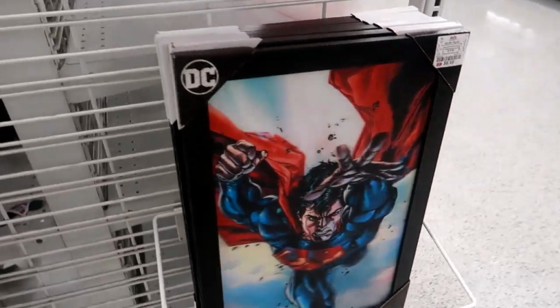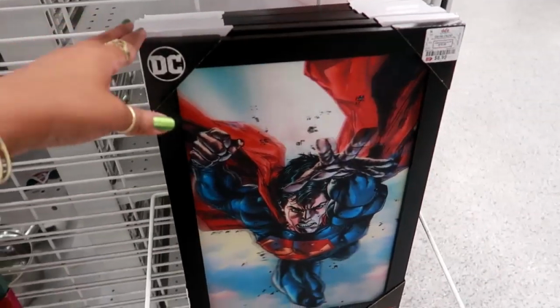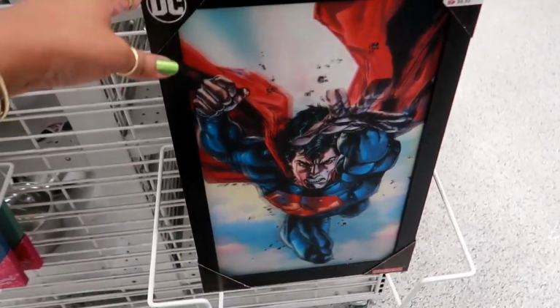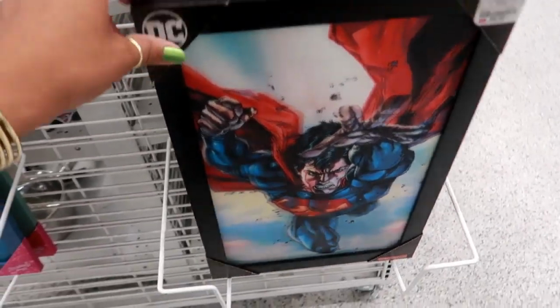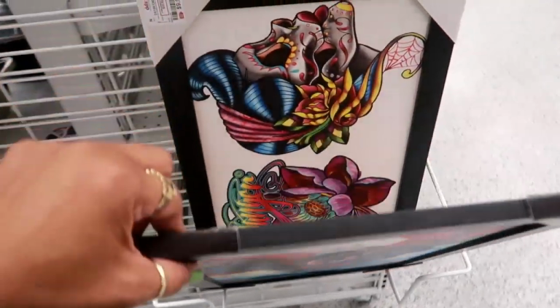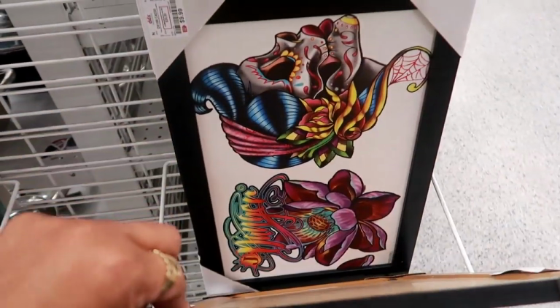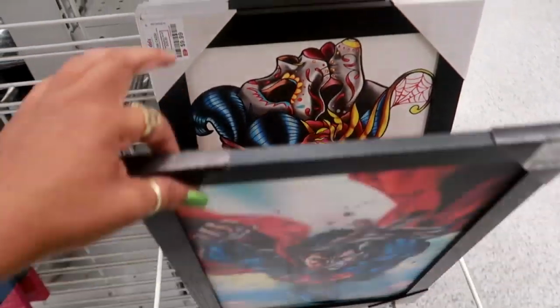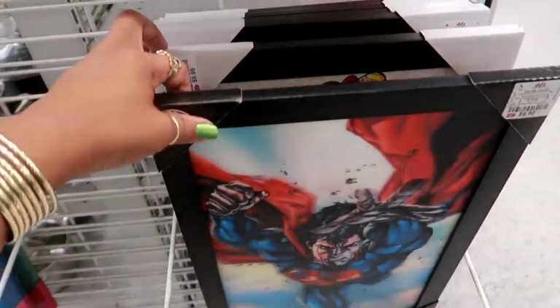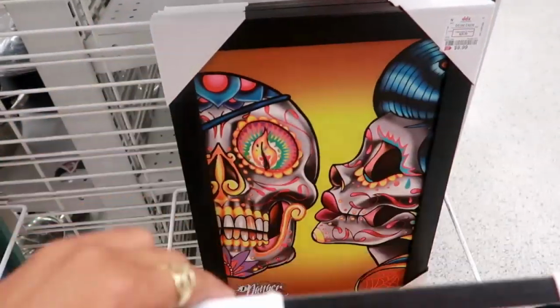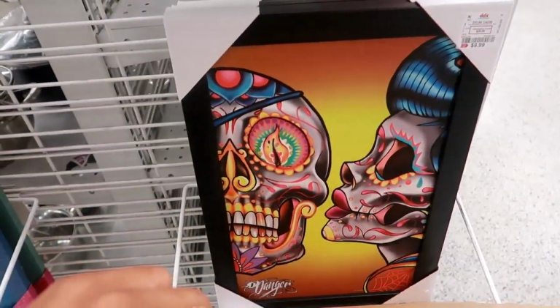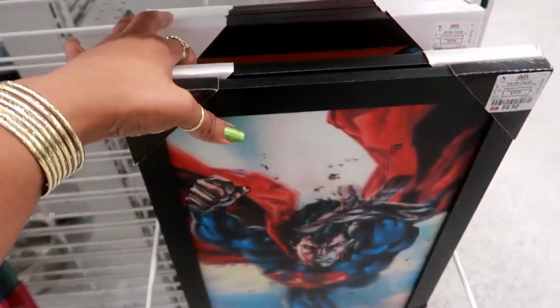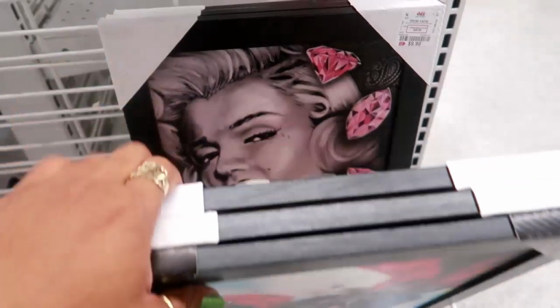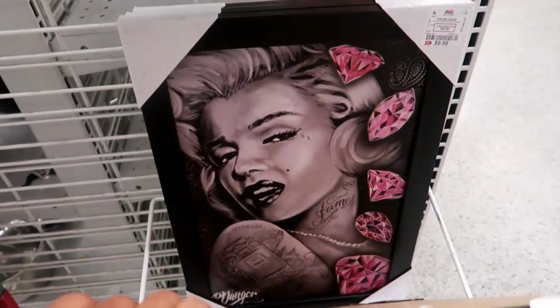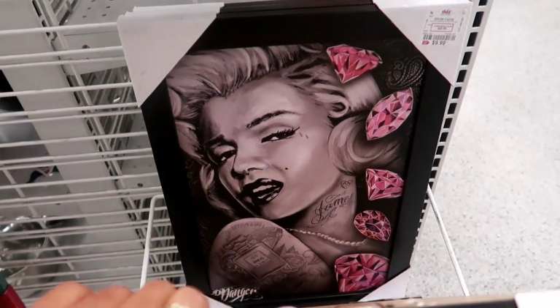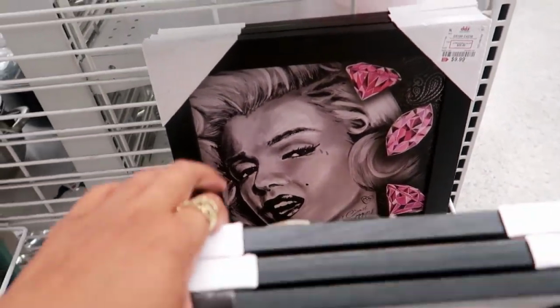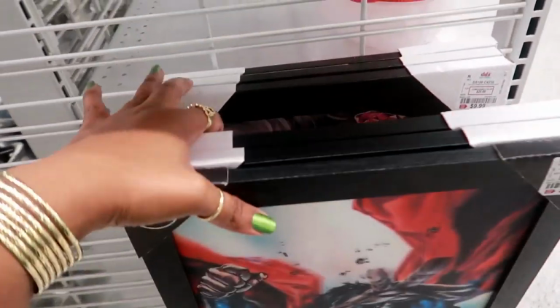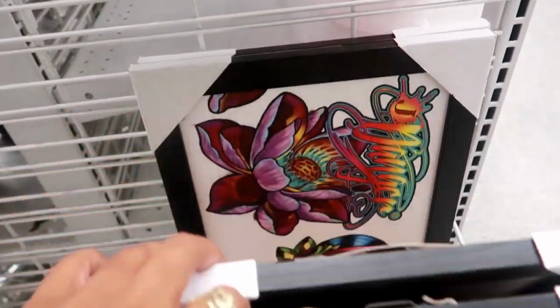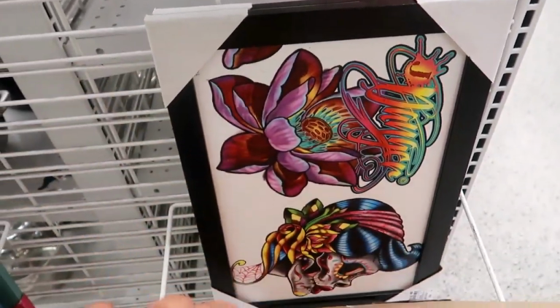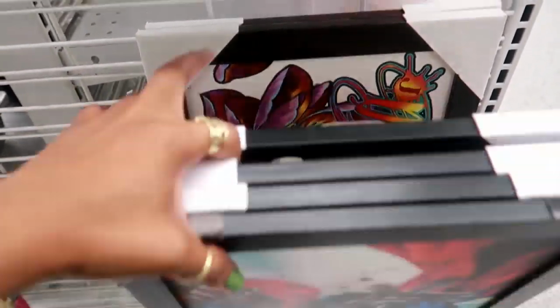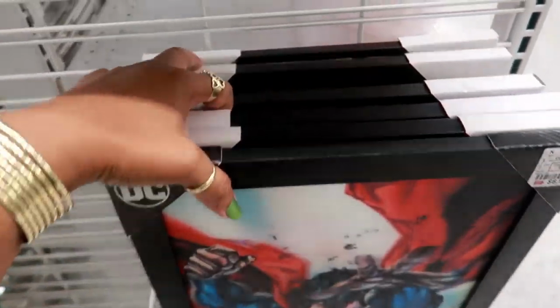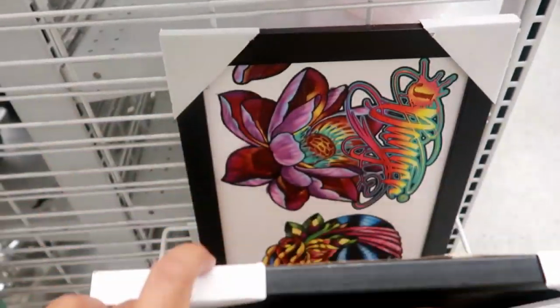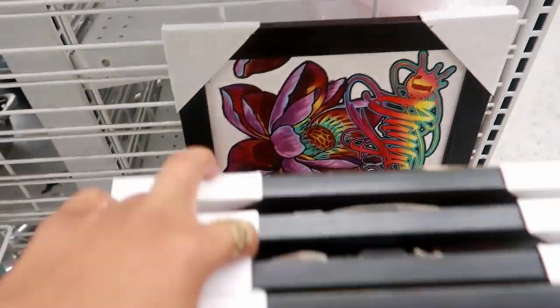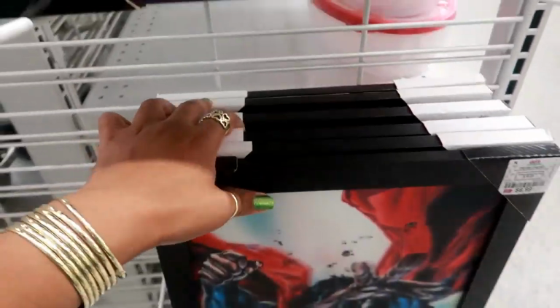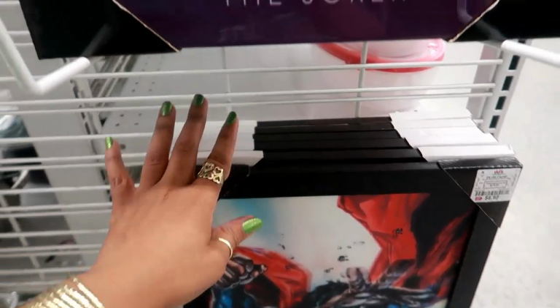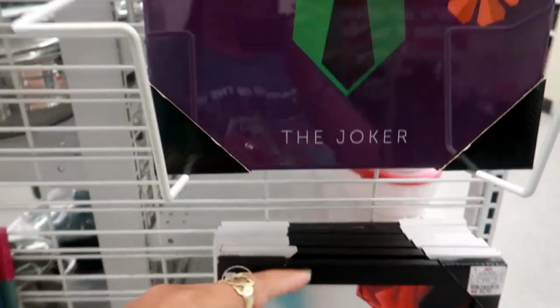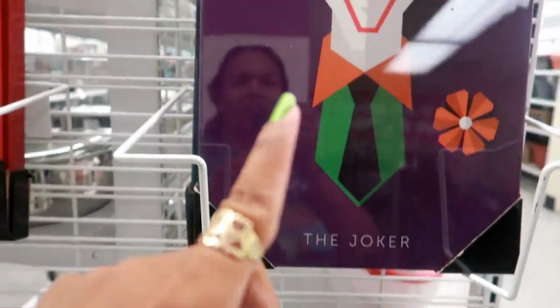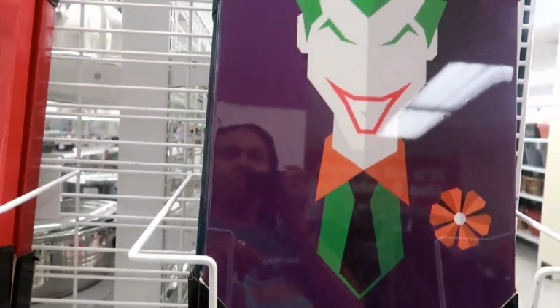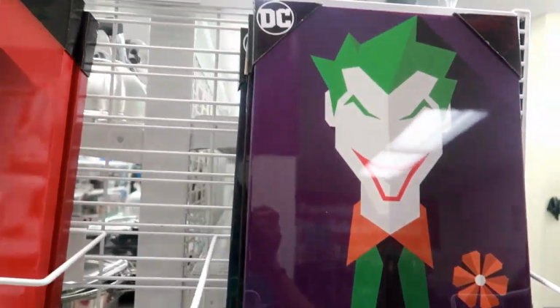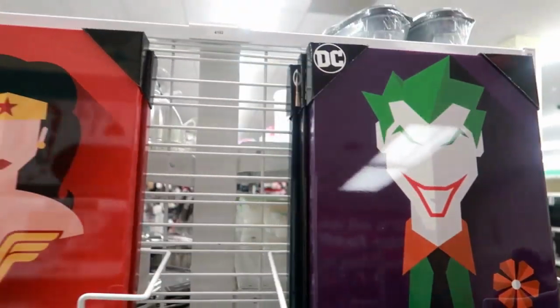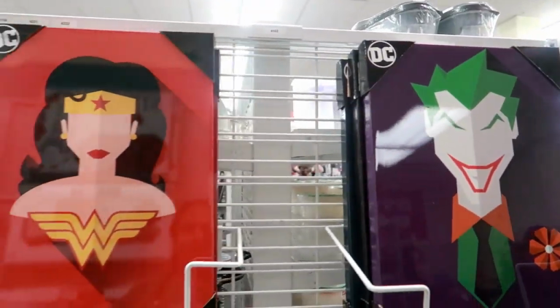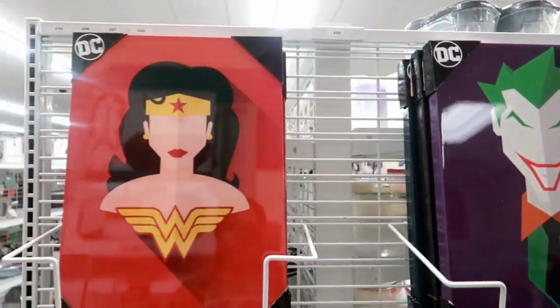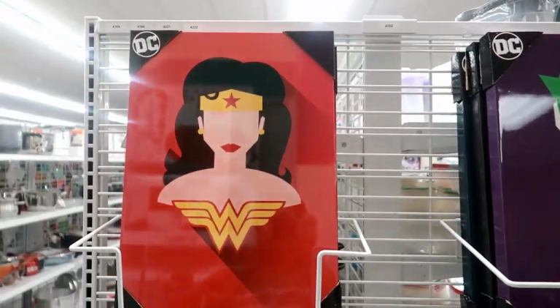They've got DC comics. They have the Joker and Wonder Woman.